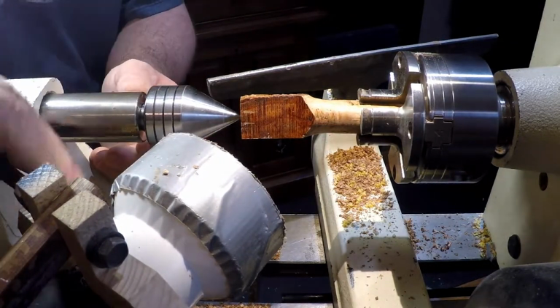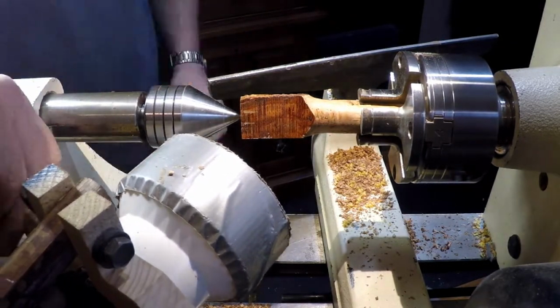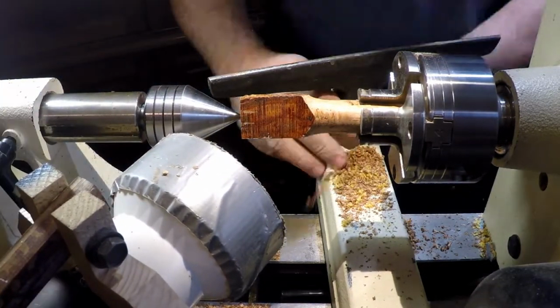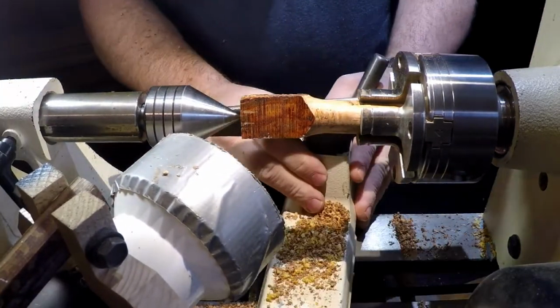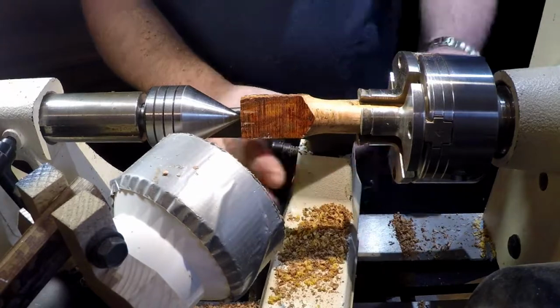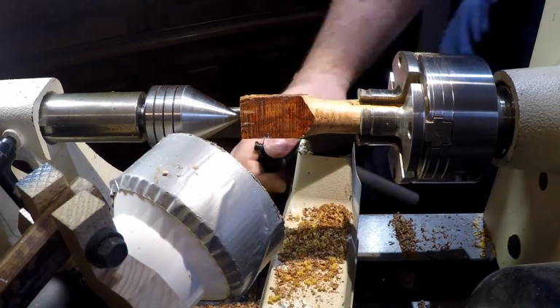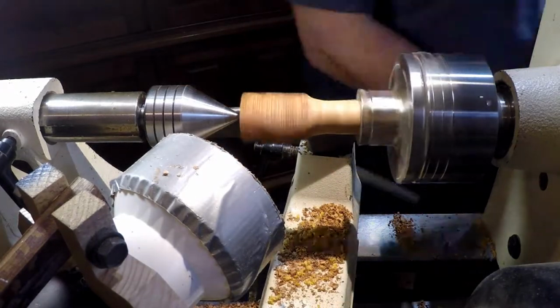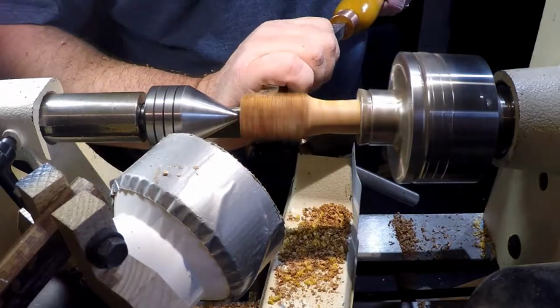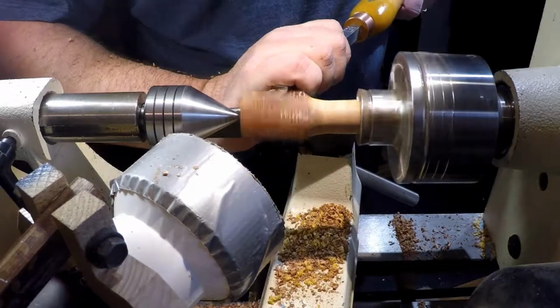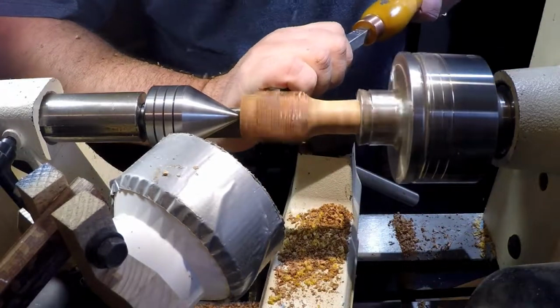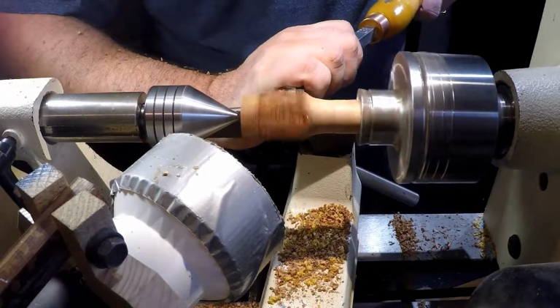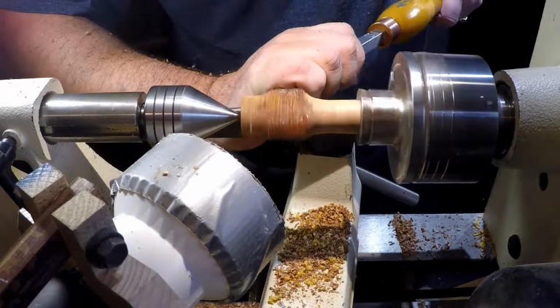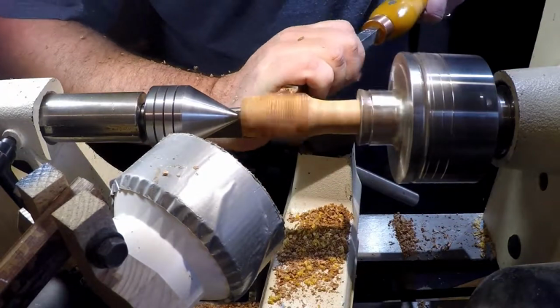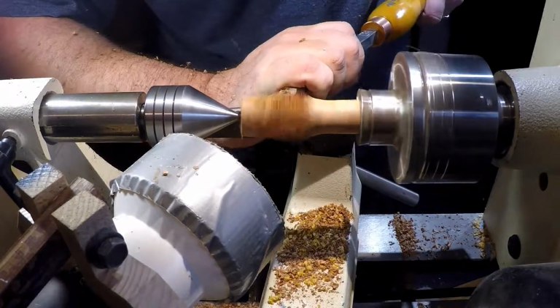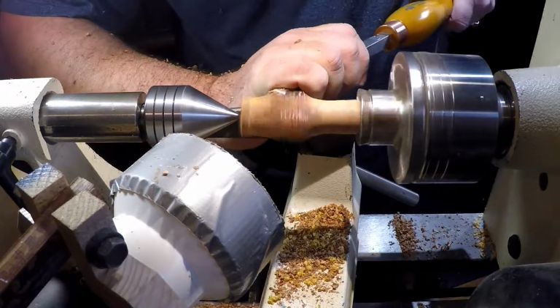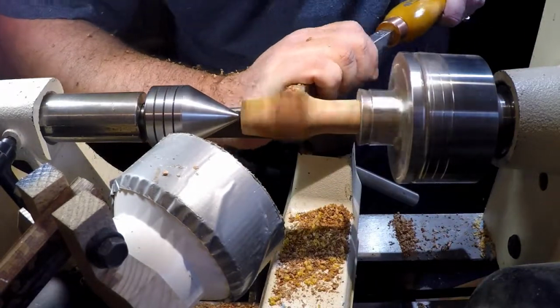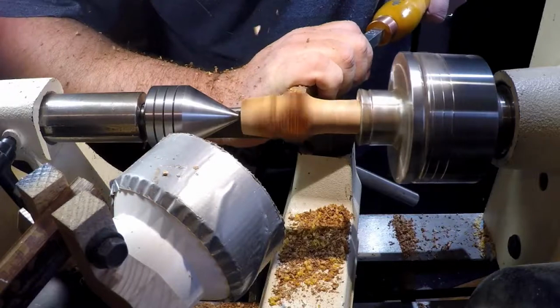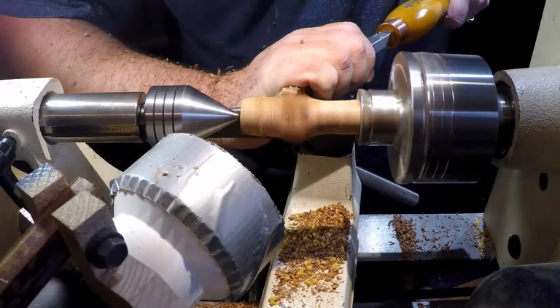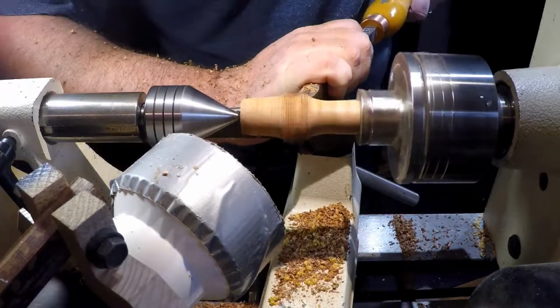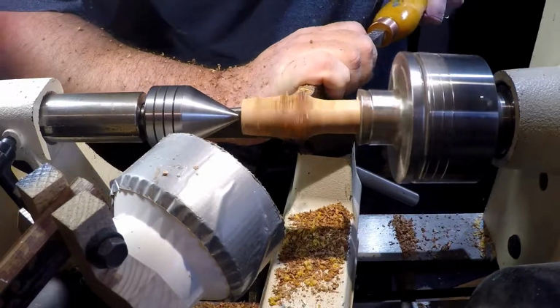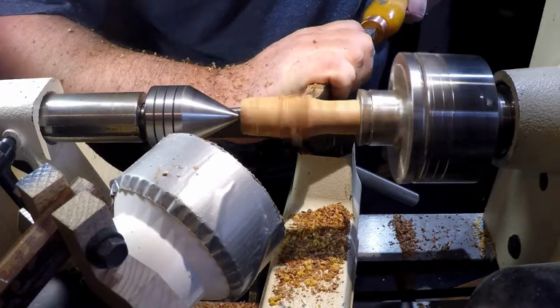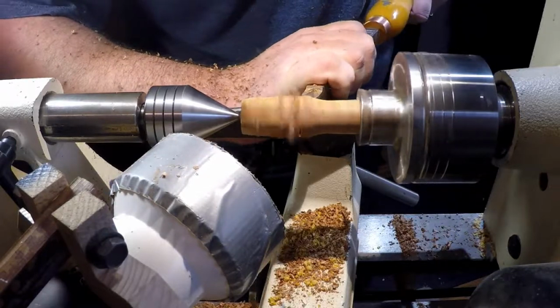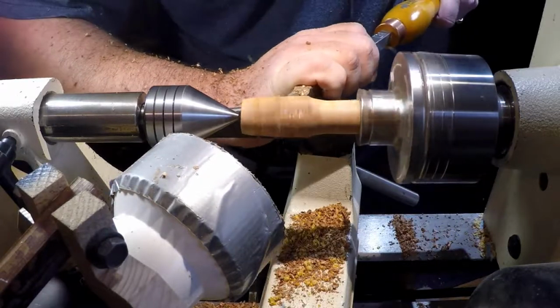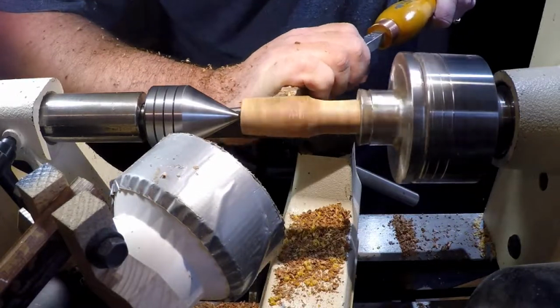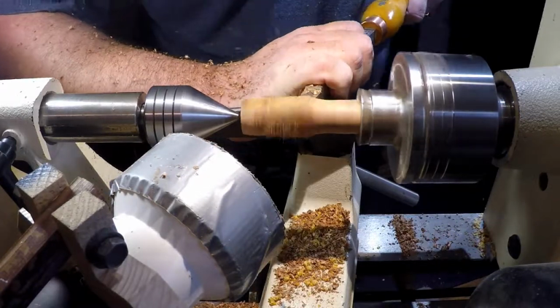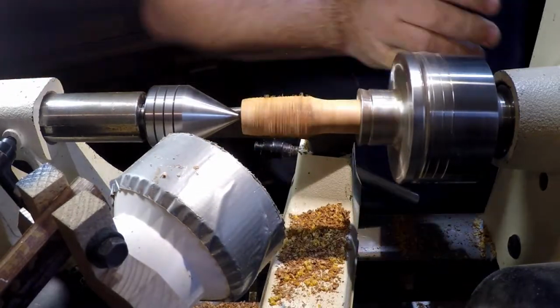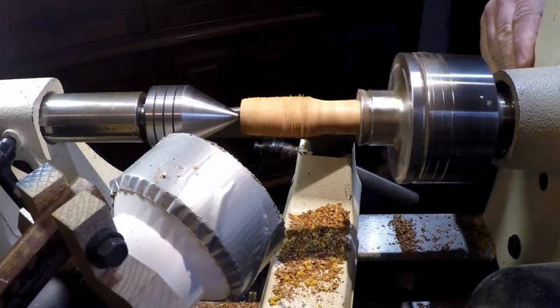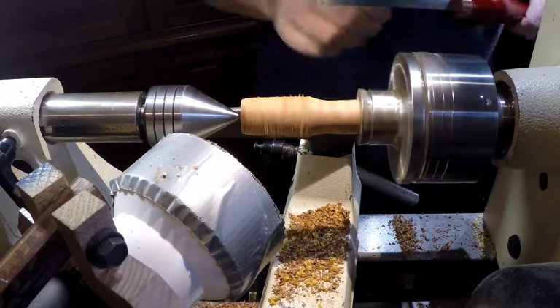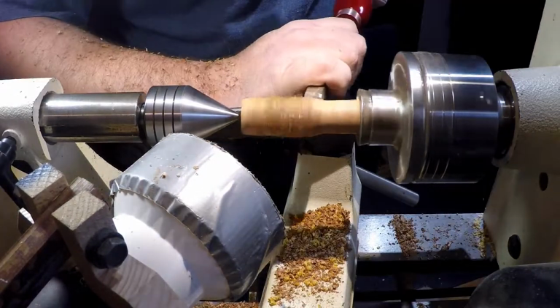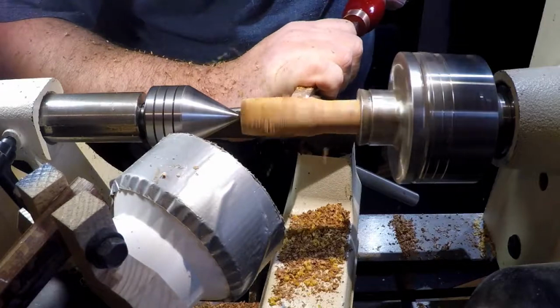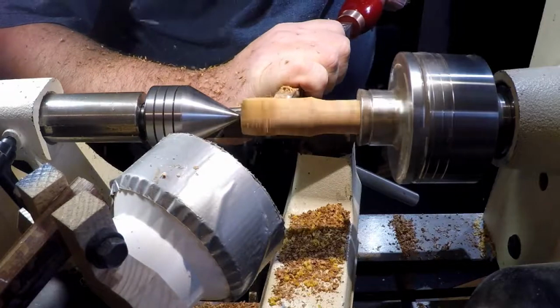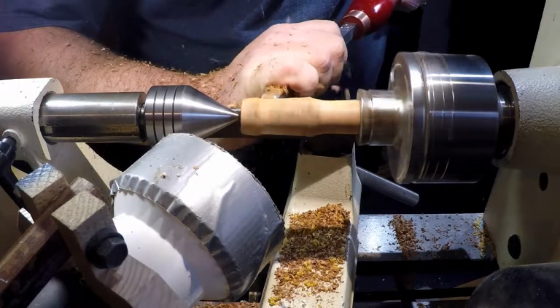When starting with a square block, I like to use a smaller detailing tool that doesn't catch too much edge. I switch over to my easy wood finisher to smooth out the ridges left behind and scrape it down to a nice even shape.